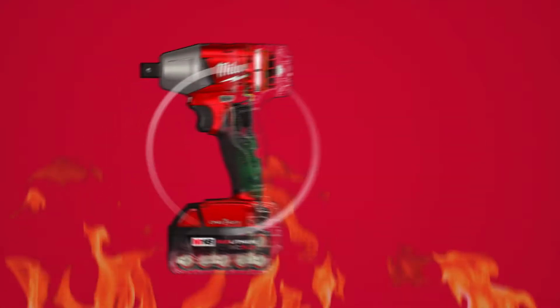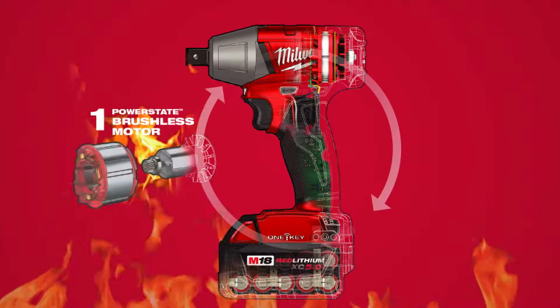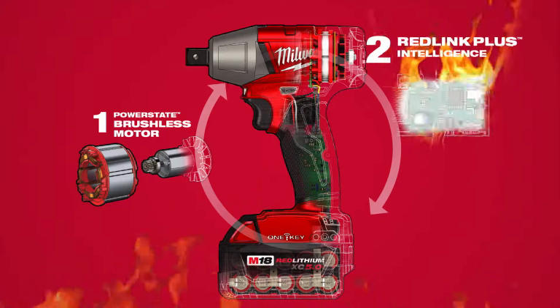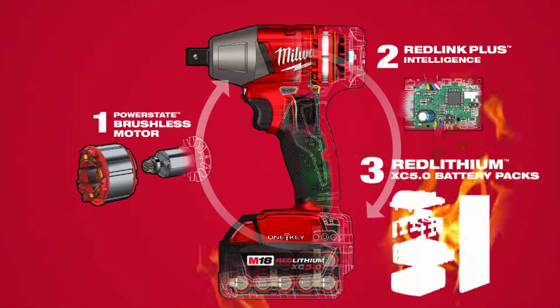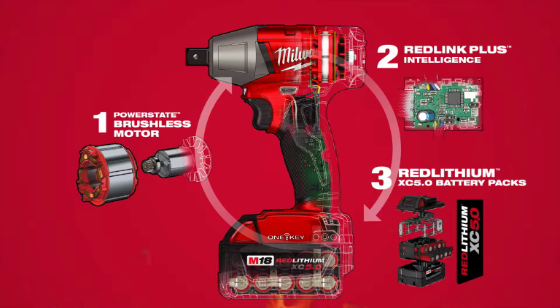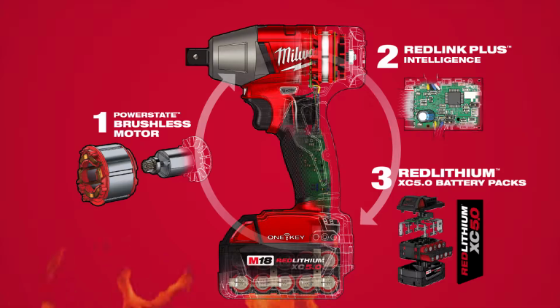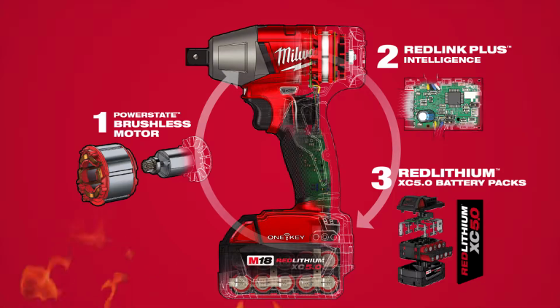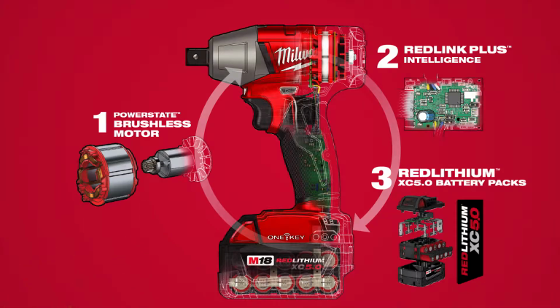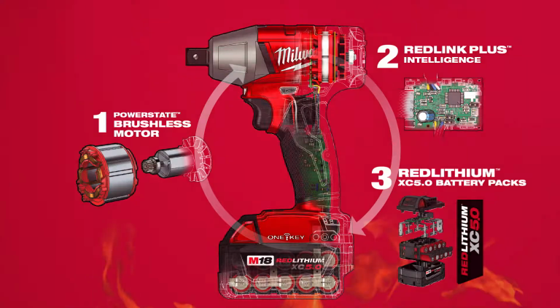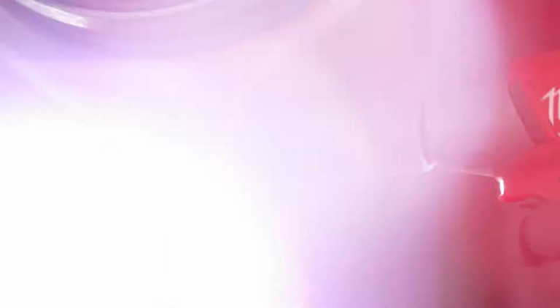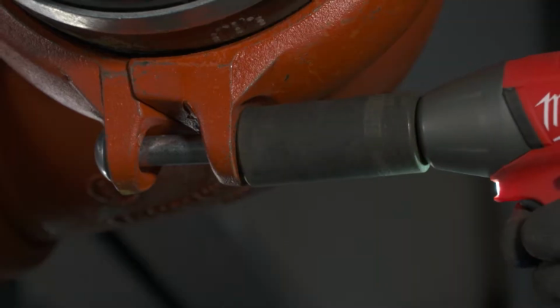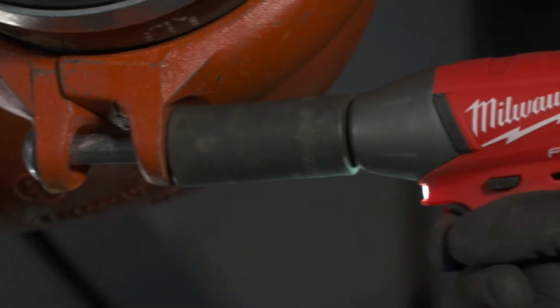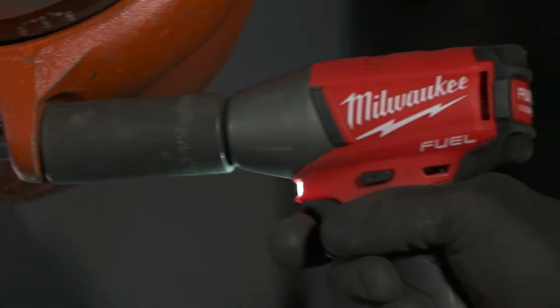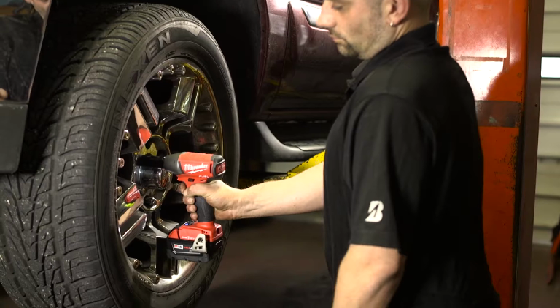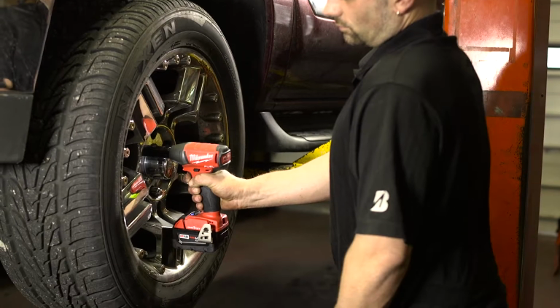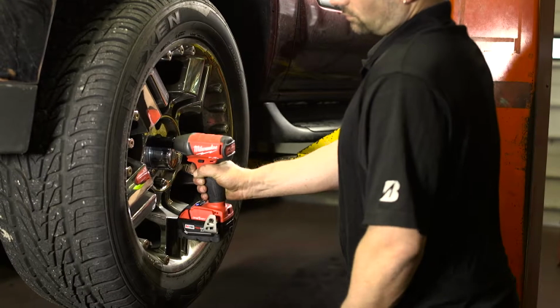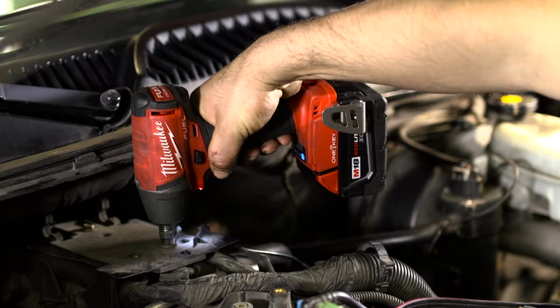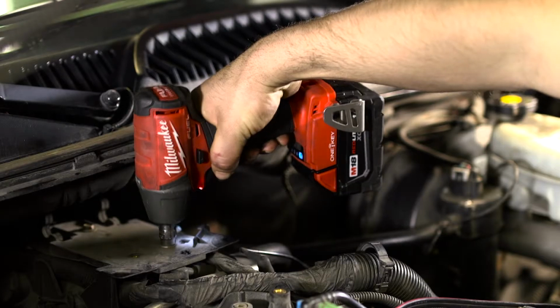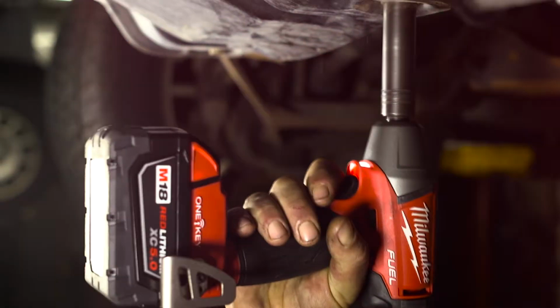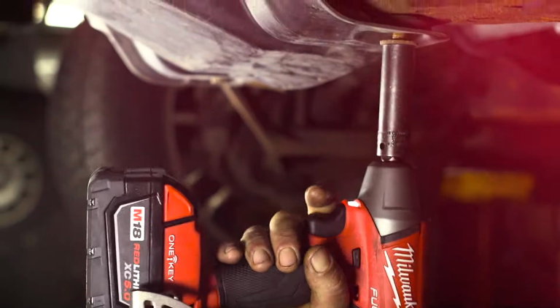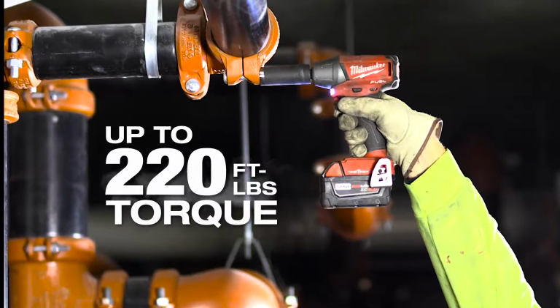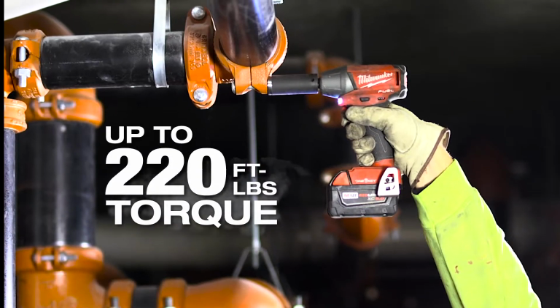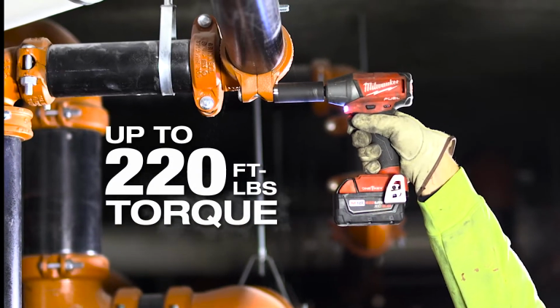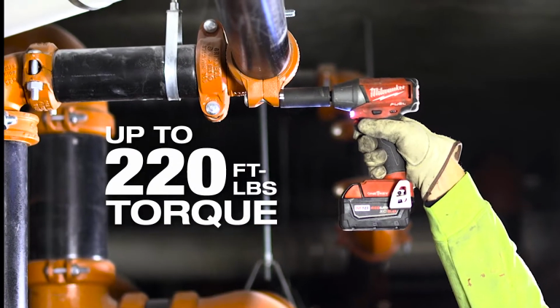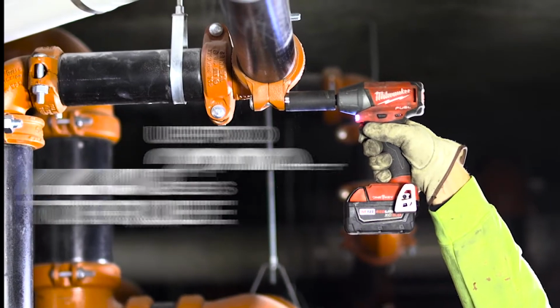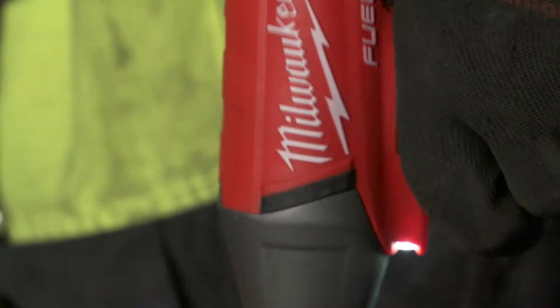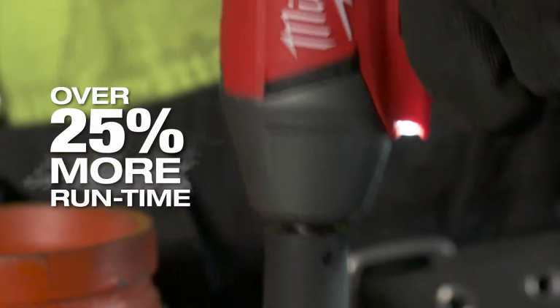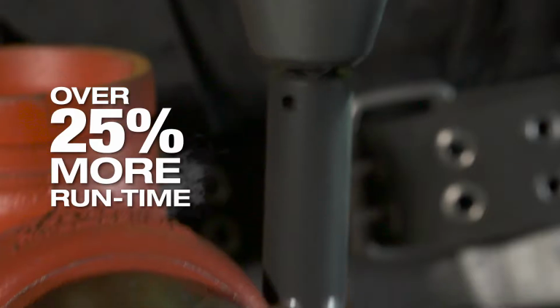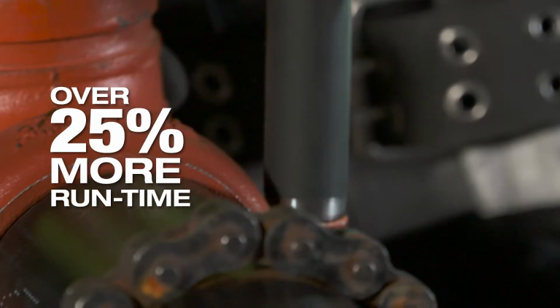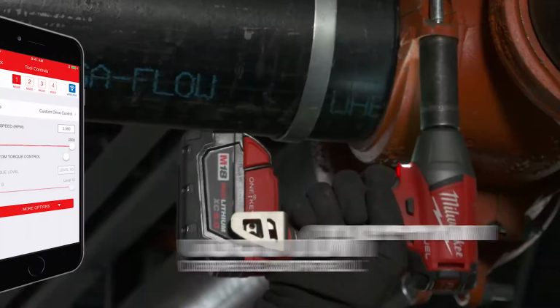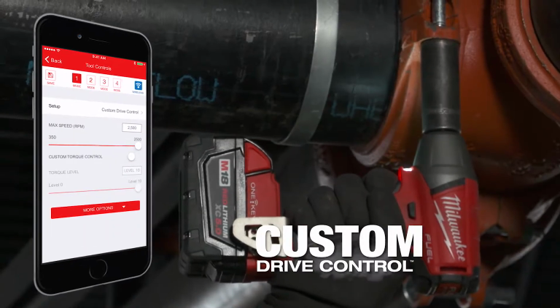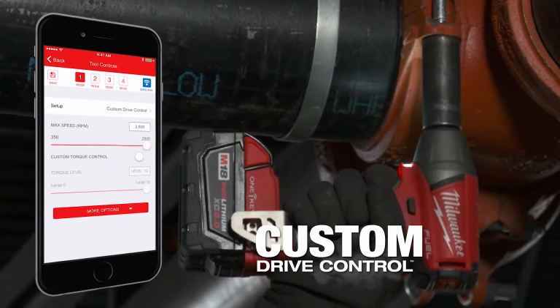The M18 Fuel with 1Key 3 1/8-inch and 1/2-inch impact wrenches provide all the power and control you need for any job. These impact wrenches deliver power up to 220 foot-pounds of torque with over 25% more runtime and custom drive control.